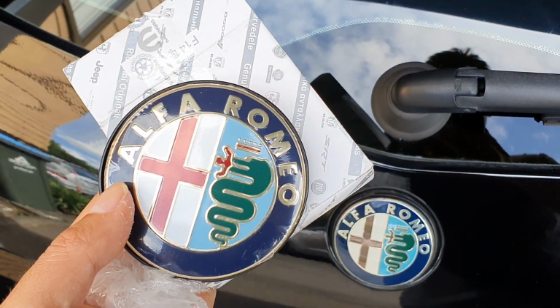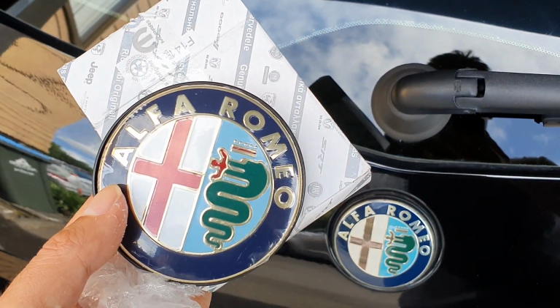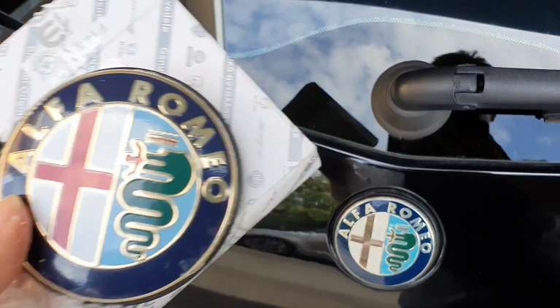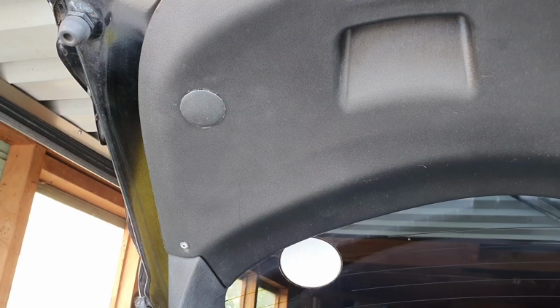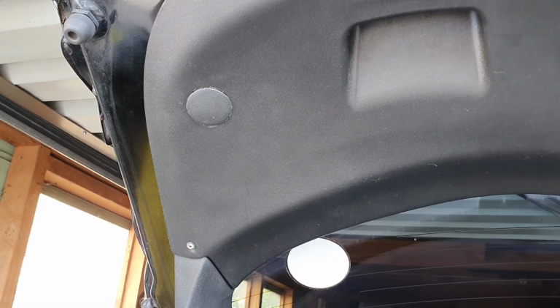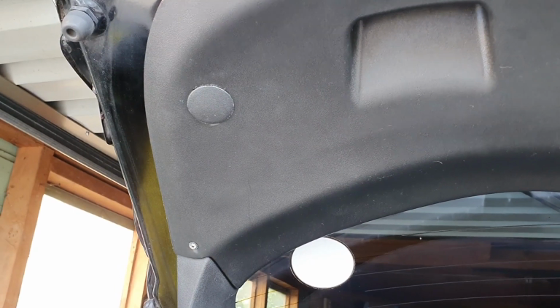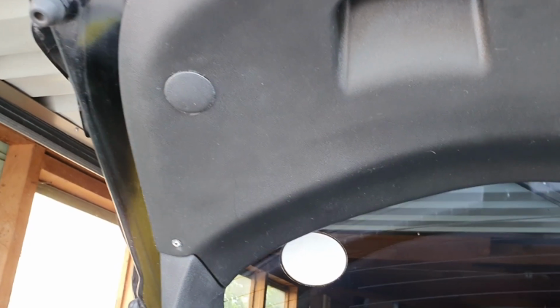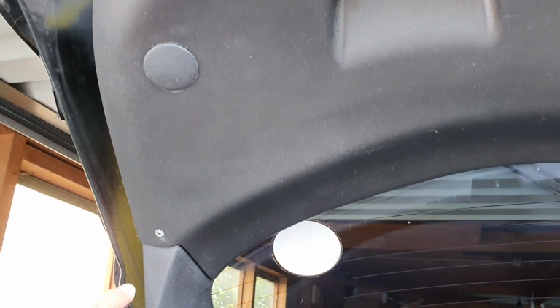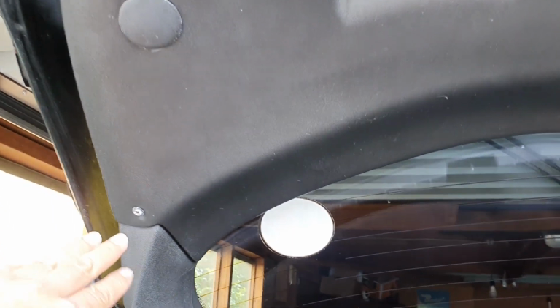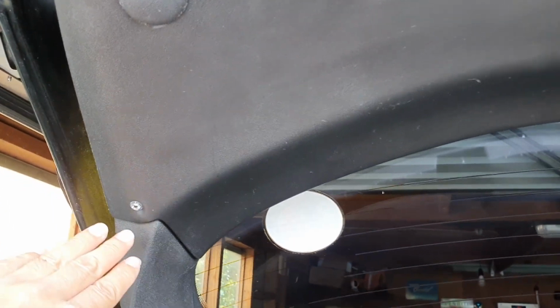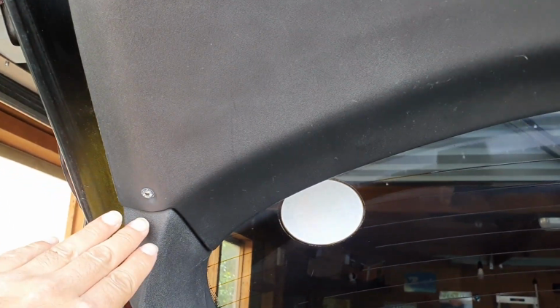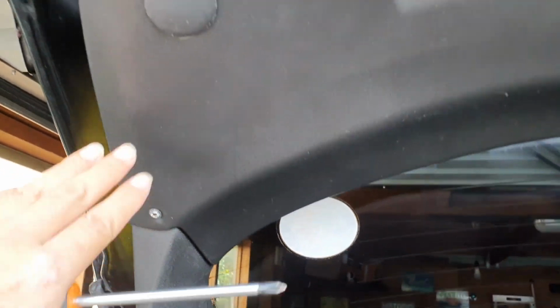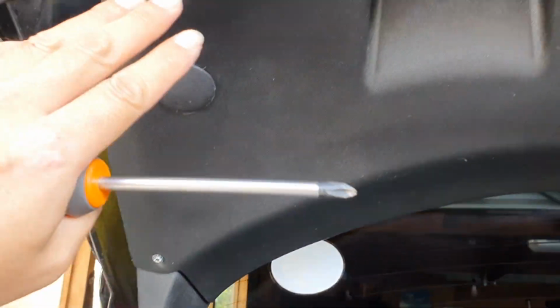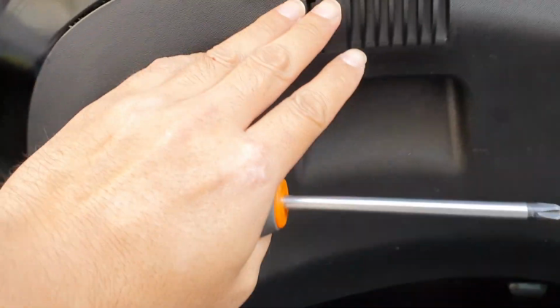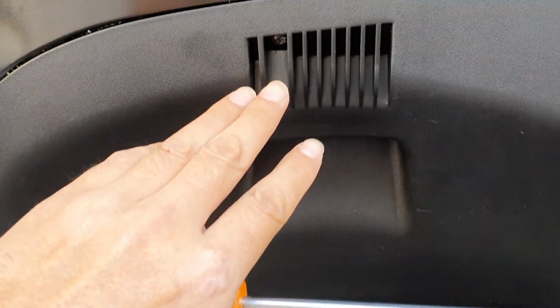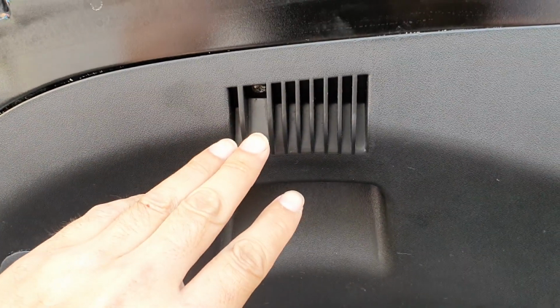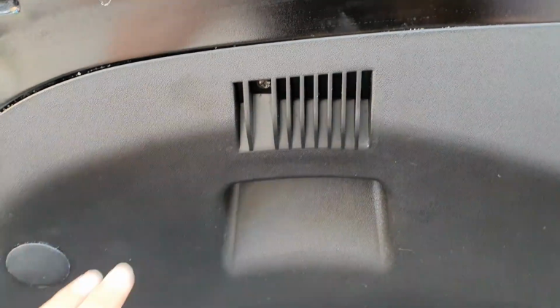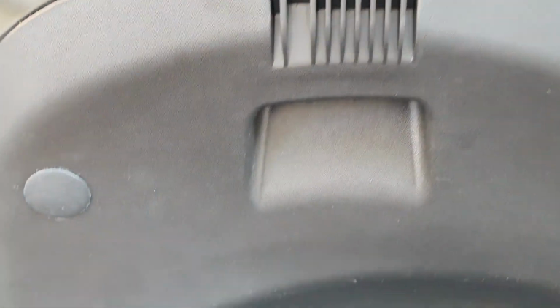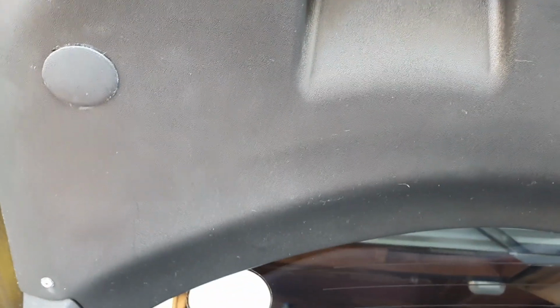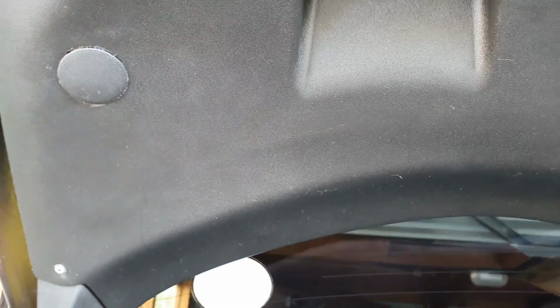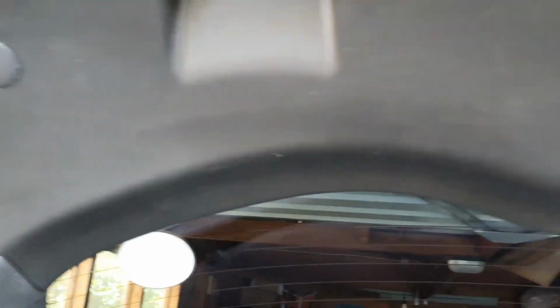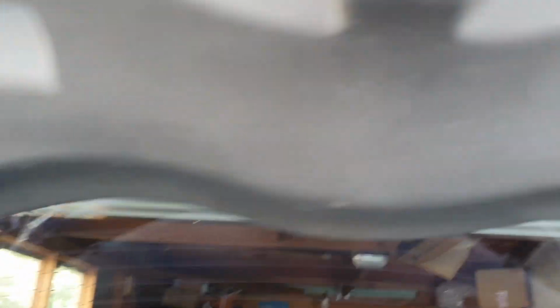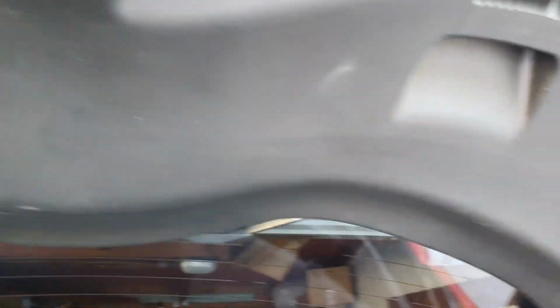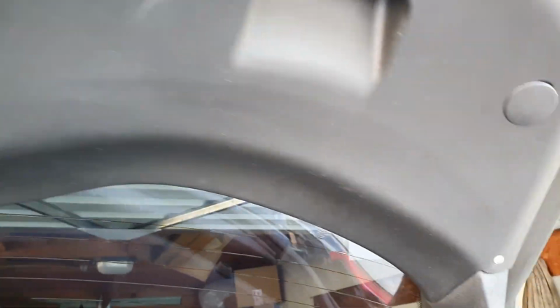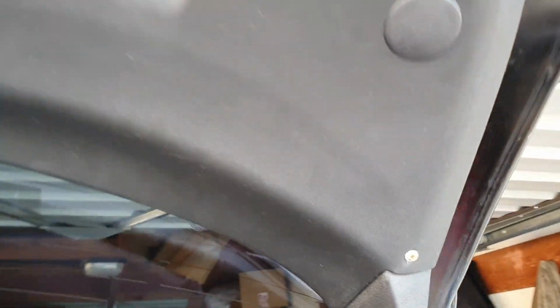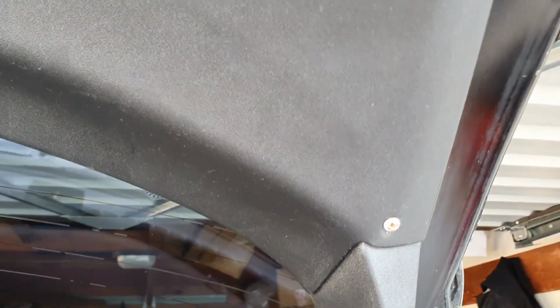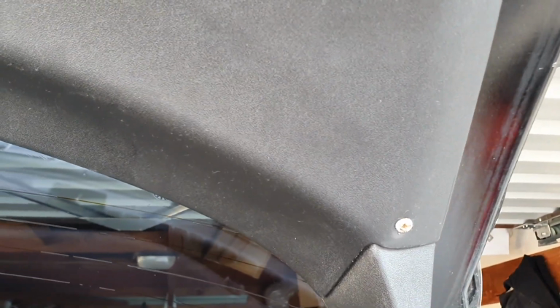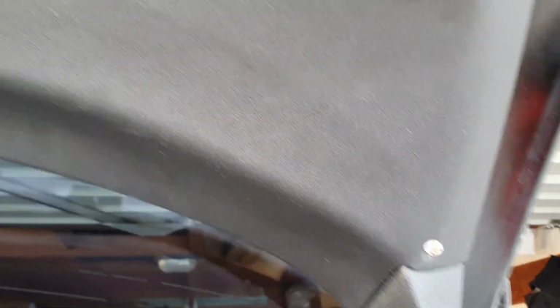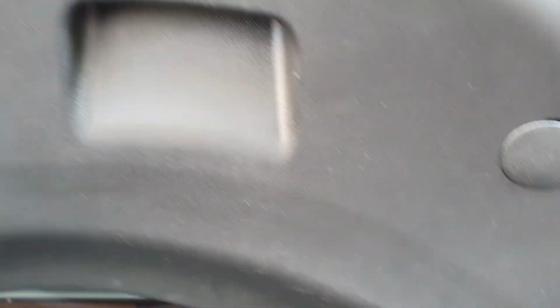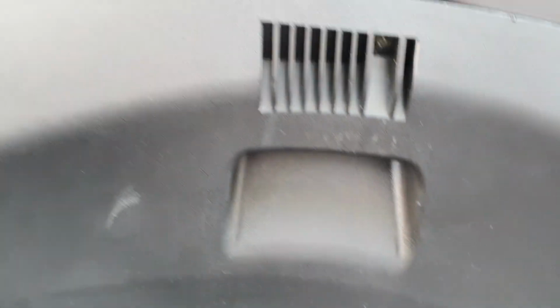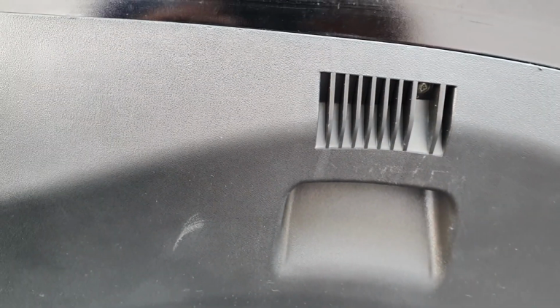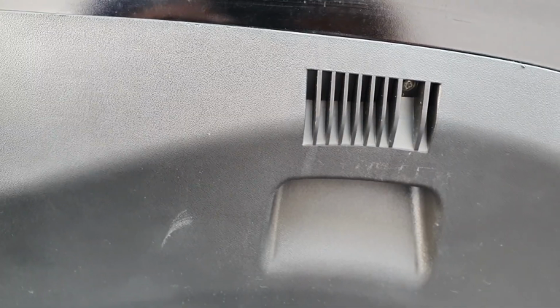Step one: there are going to be four screws that we need to remove — two on each side of the rear boot trim. Just go ahead and remove those and we should be able to pull the boot trim off.